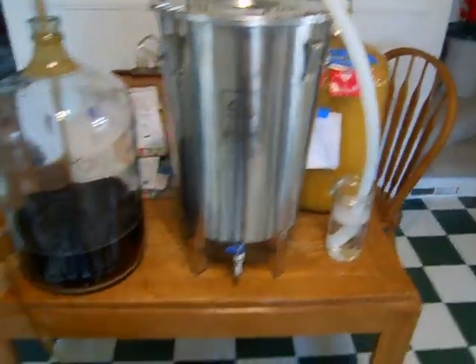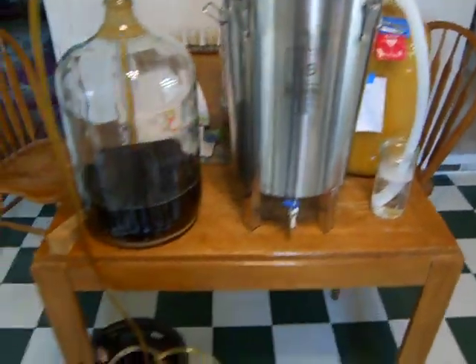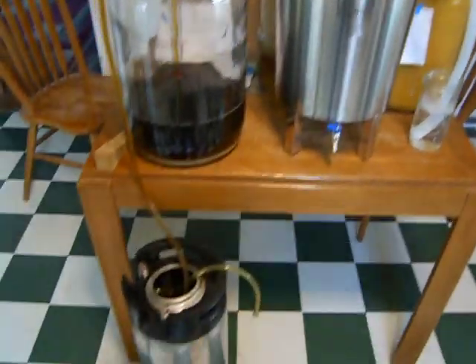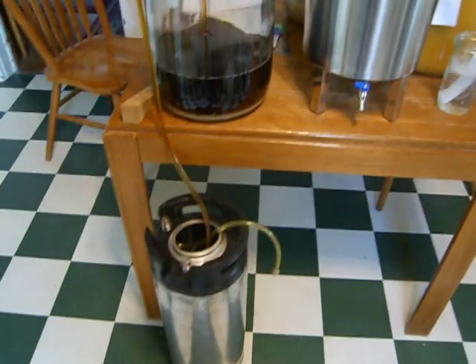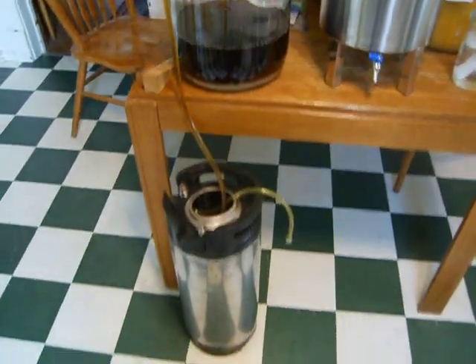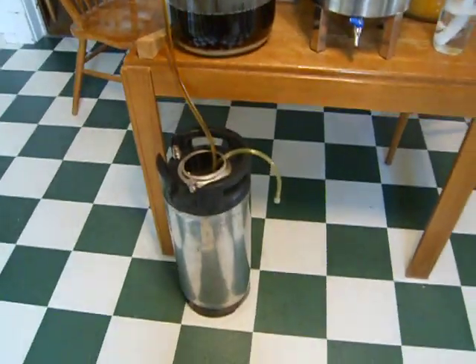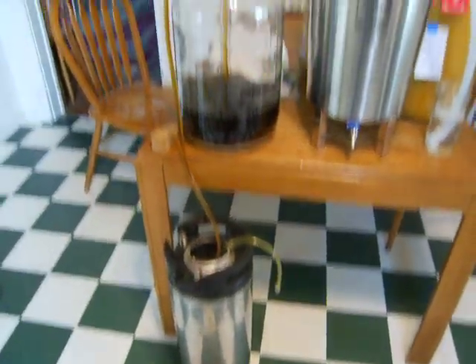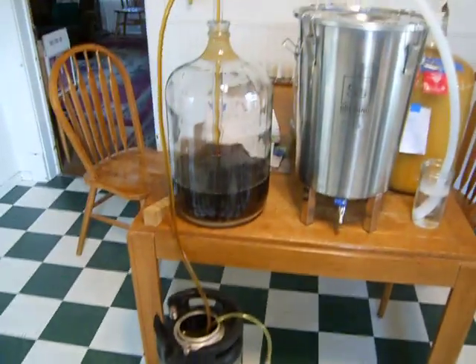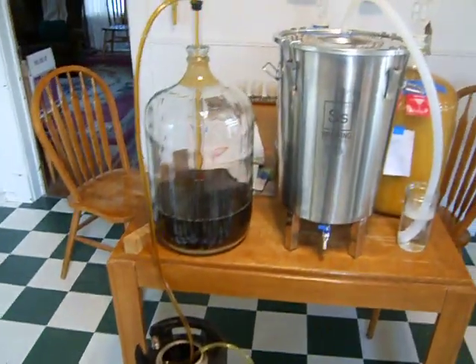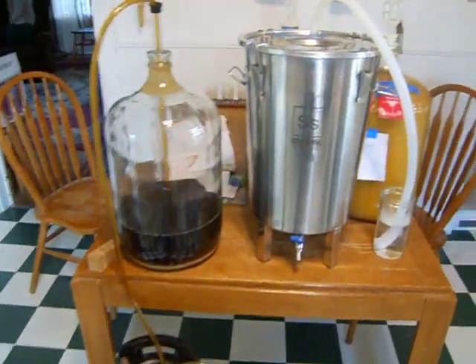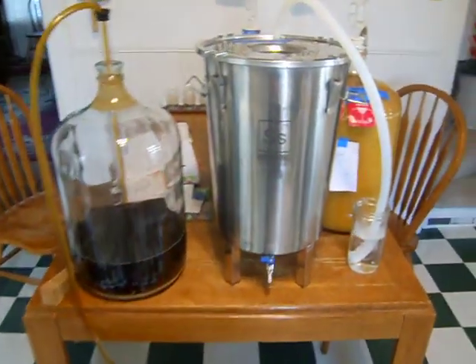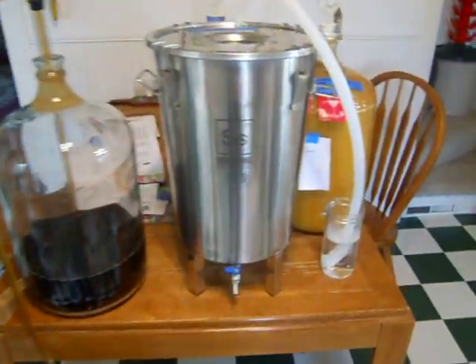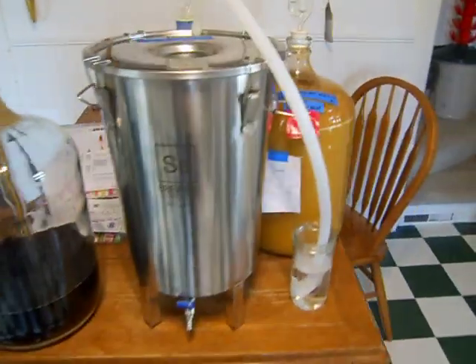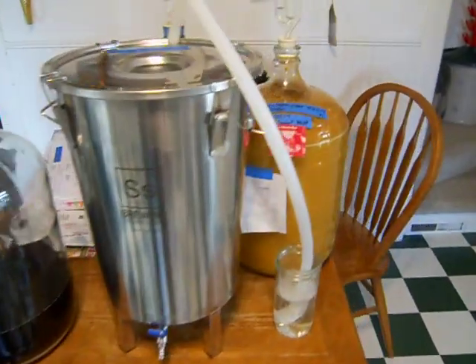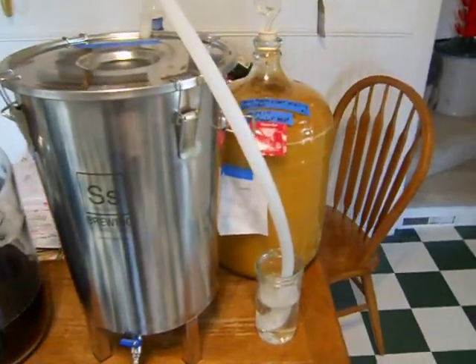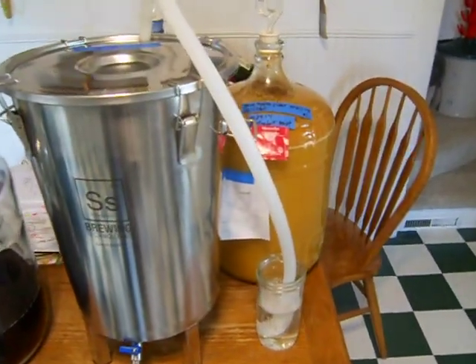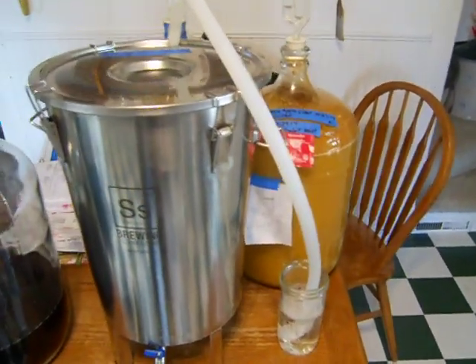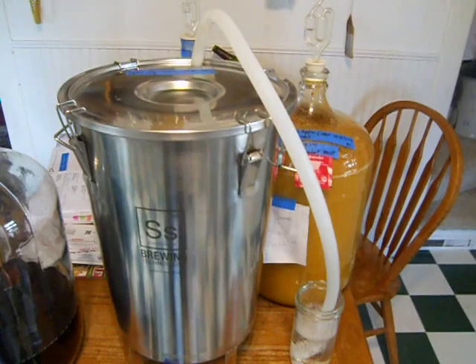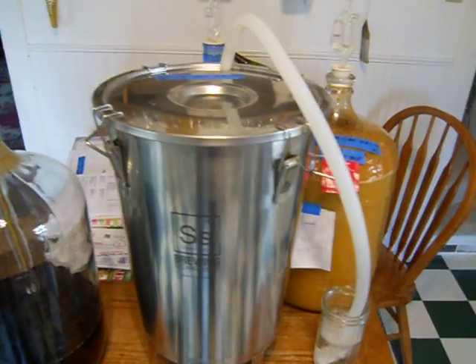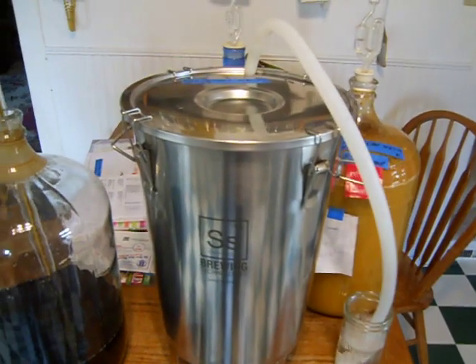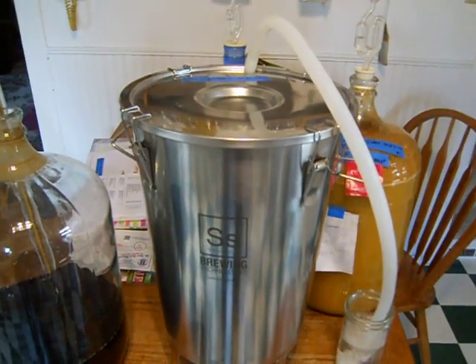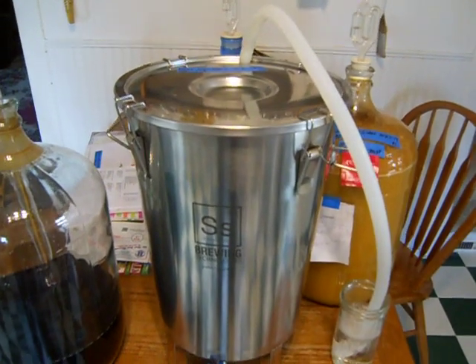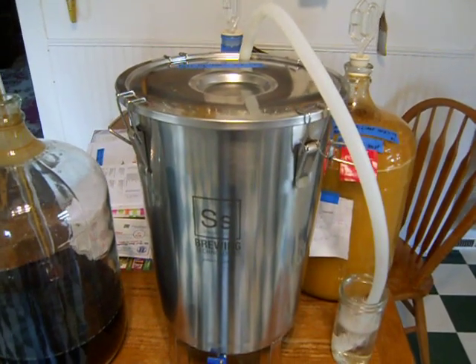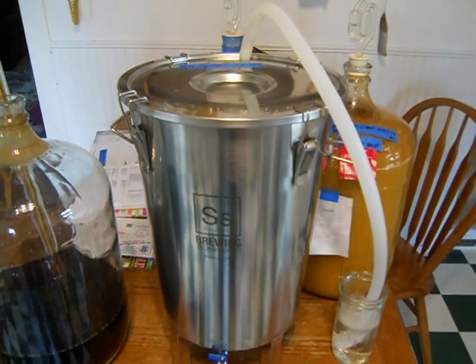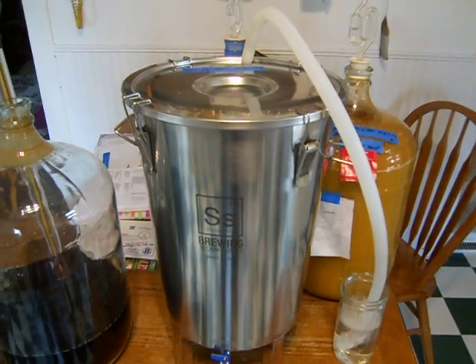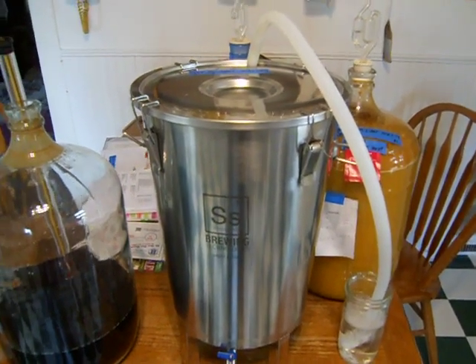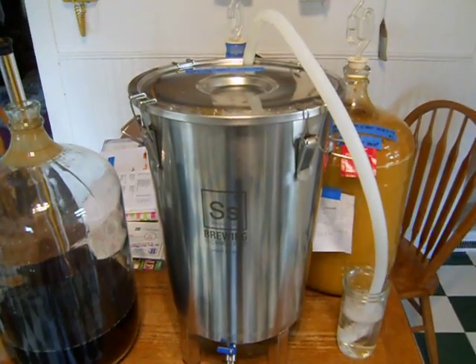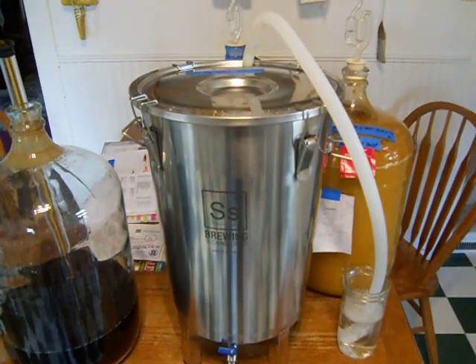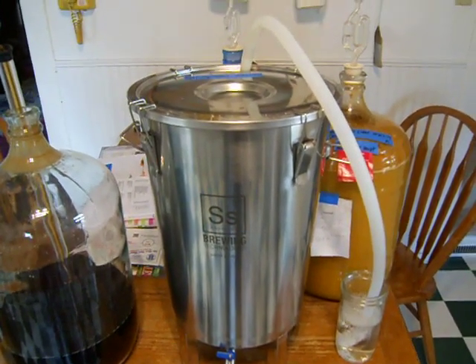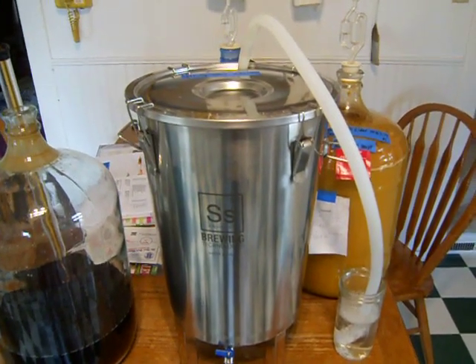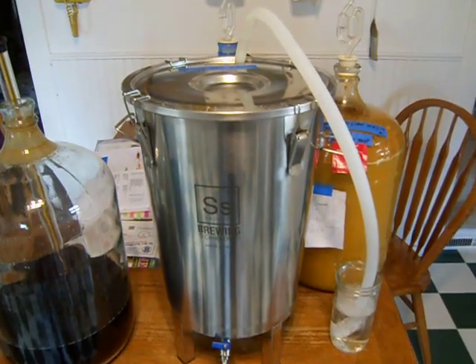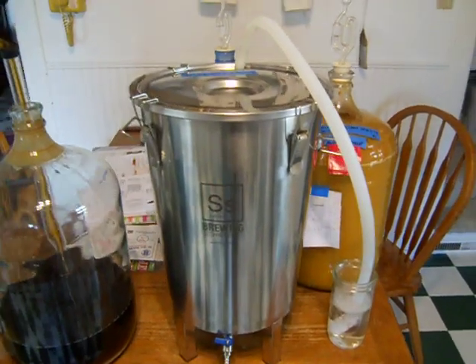You can see I'm doing some kegging. Got a brown ale and some hard cider in the background. Just brewing away and getting the fermentation completed.